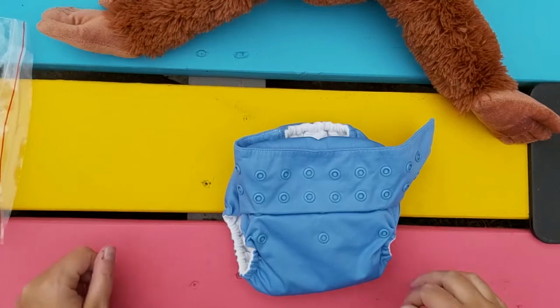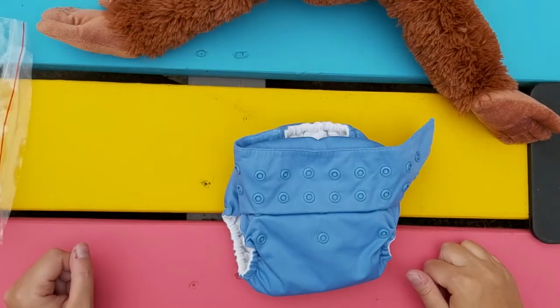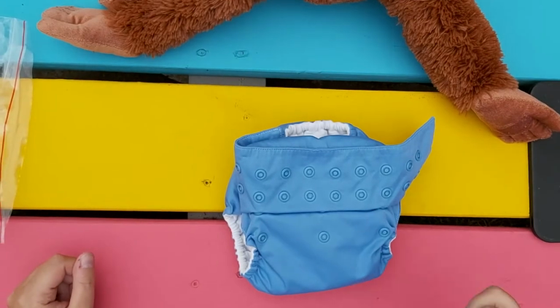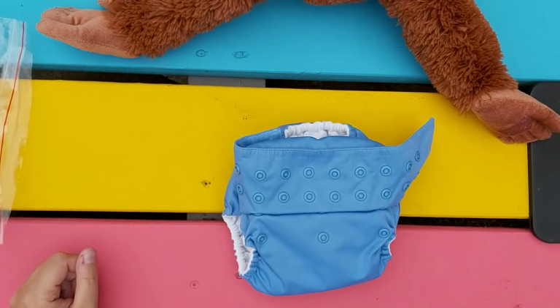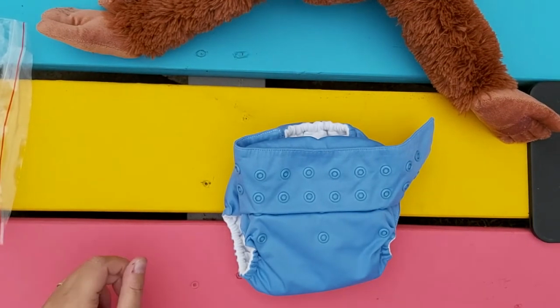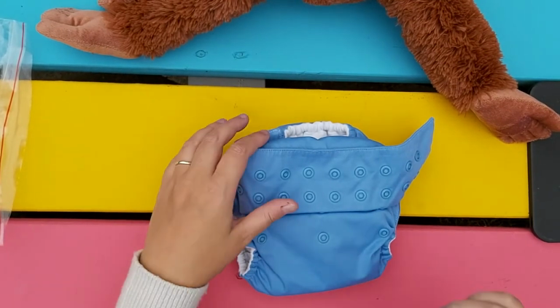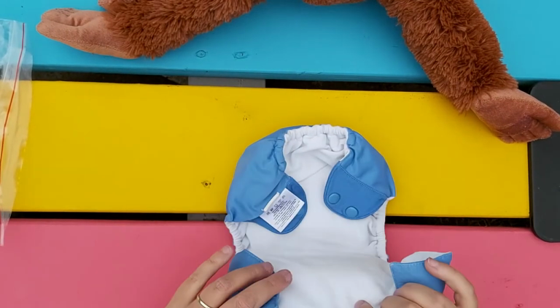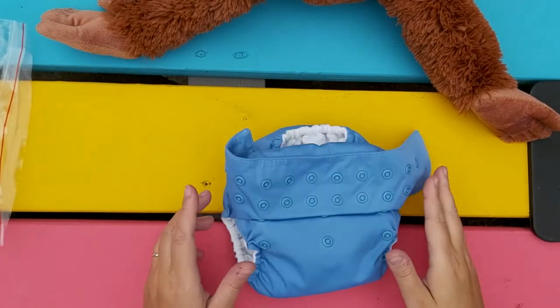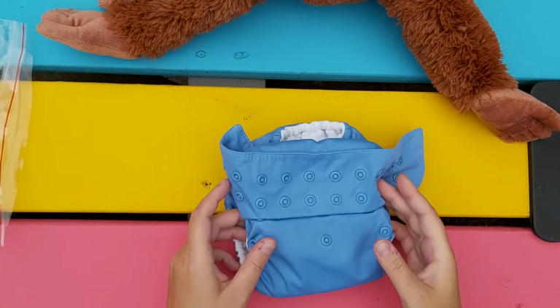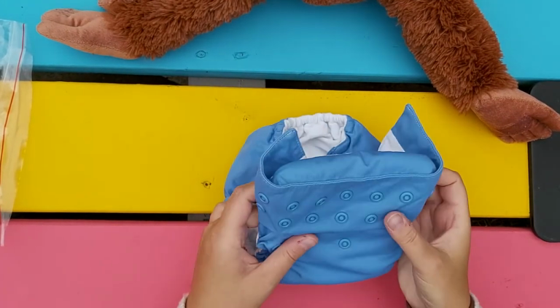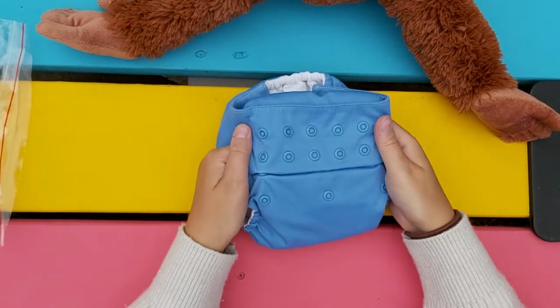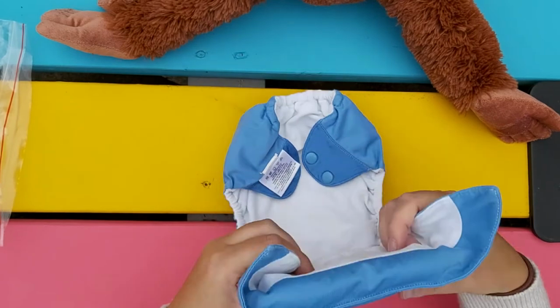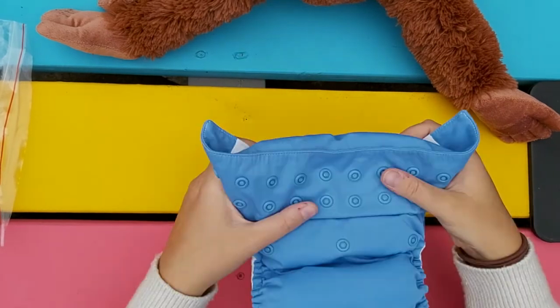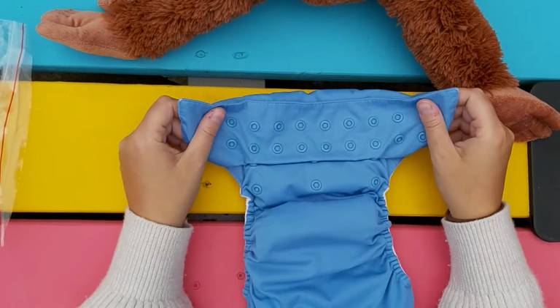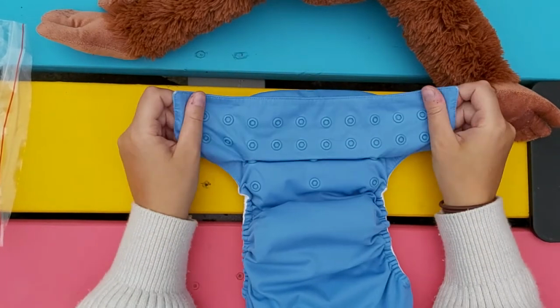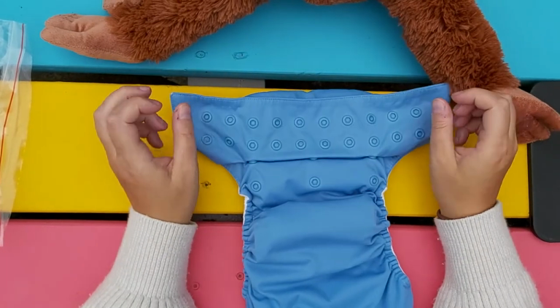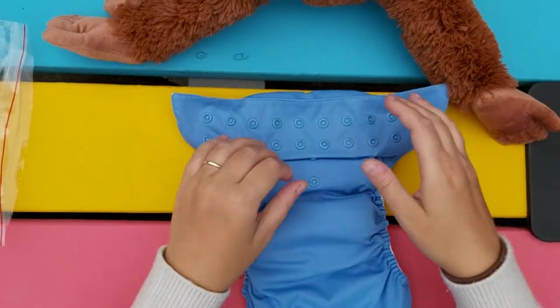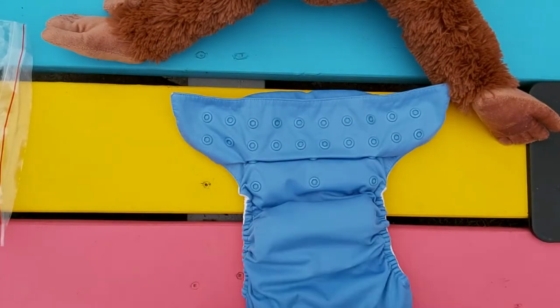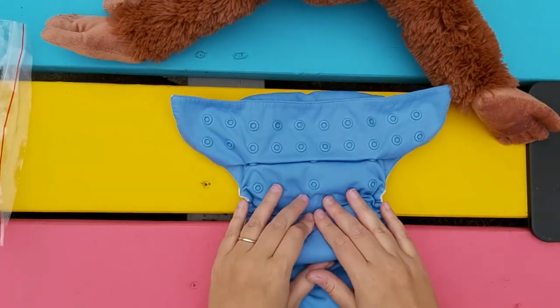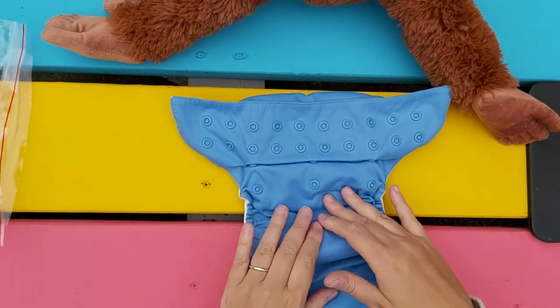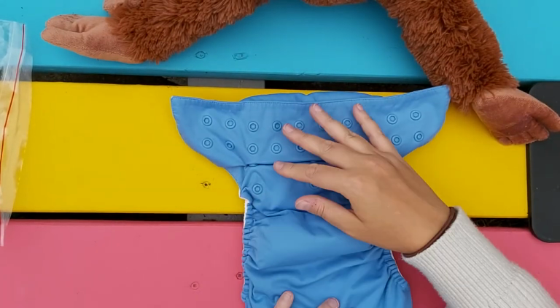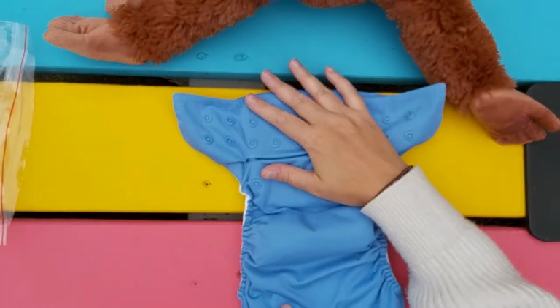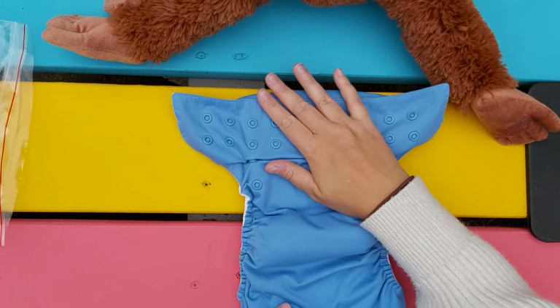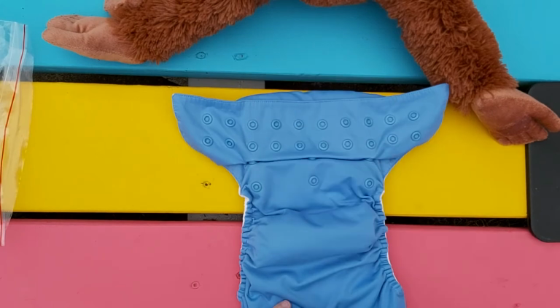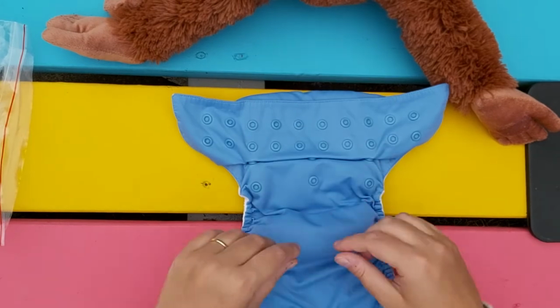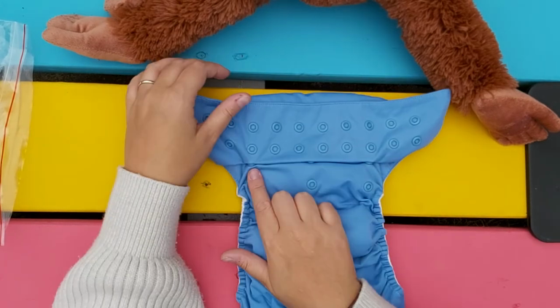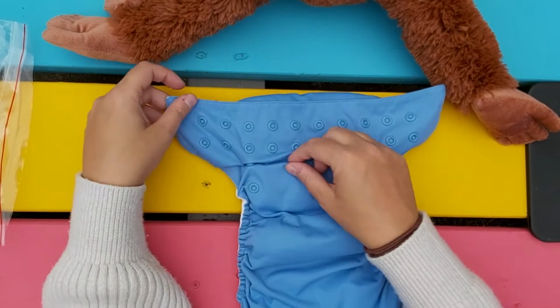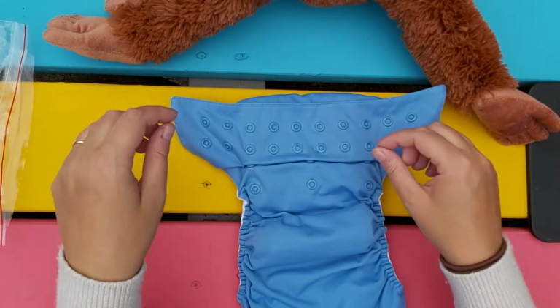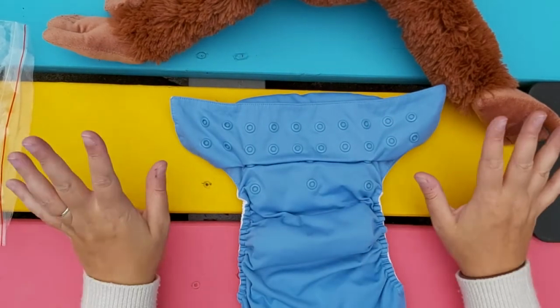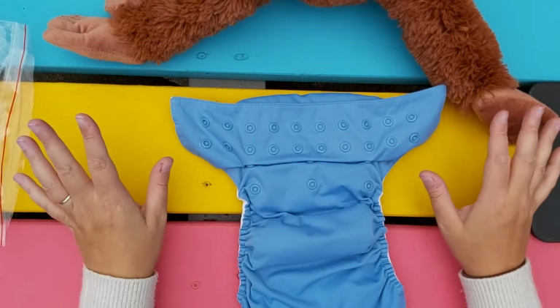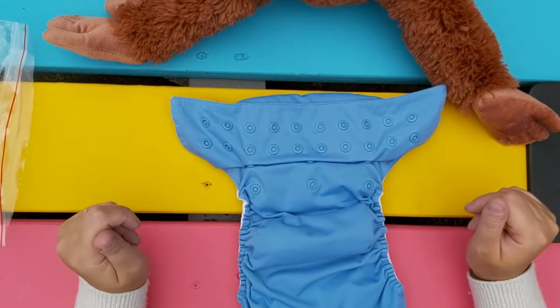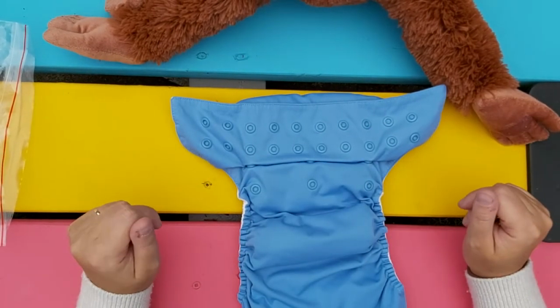How to fit a pocket diaper. This is a Bum Genius pocket diaper. First thing when you get them, you want to adjust the rise, which determines the length of the diaper. You've got lots of different snaps on these.